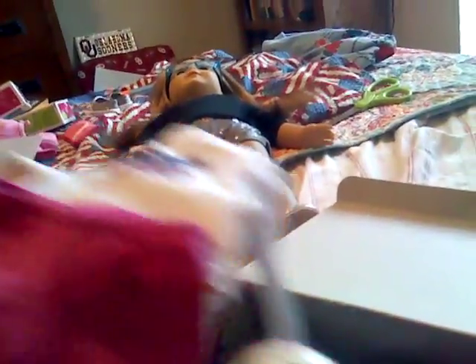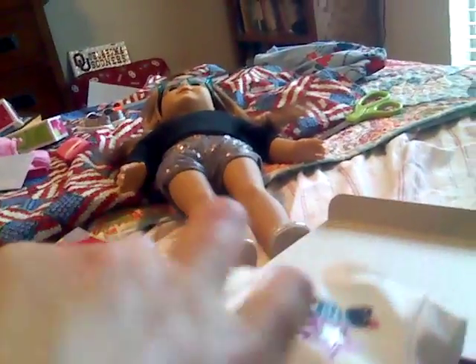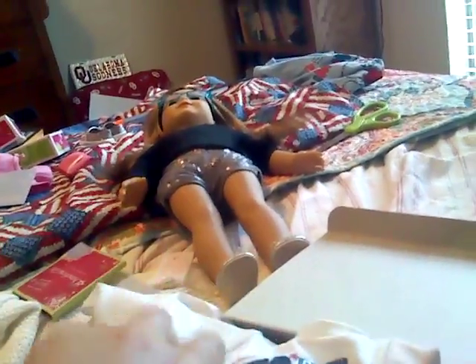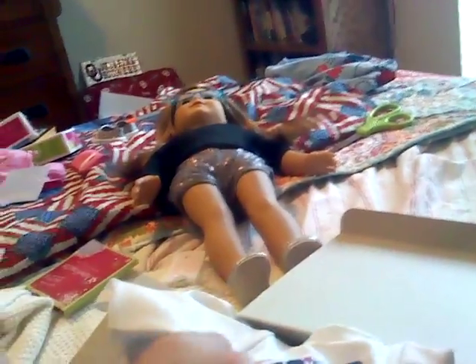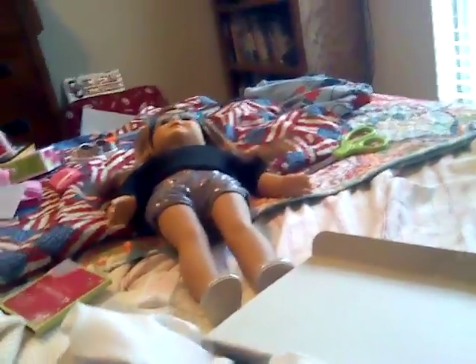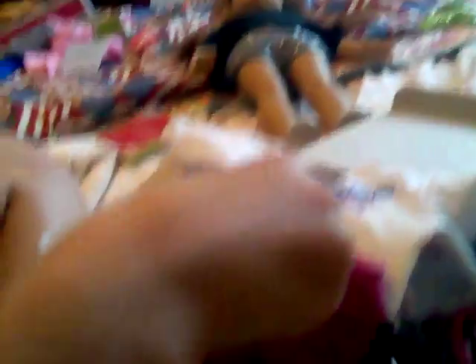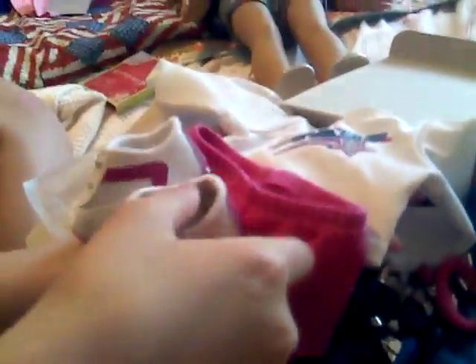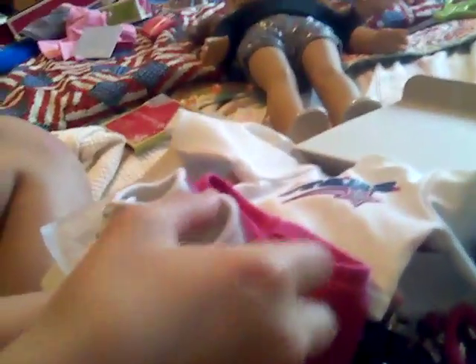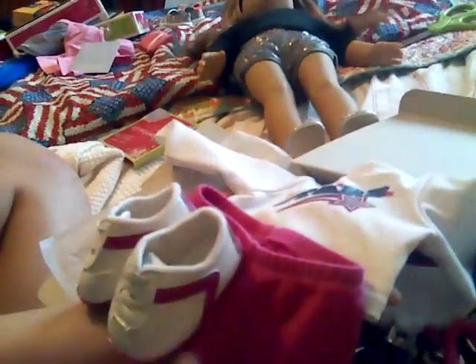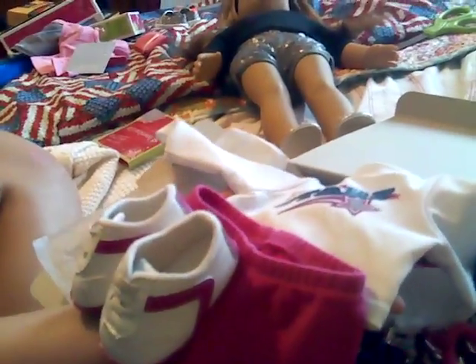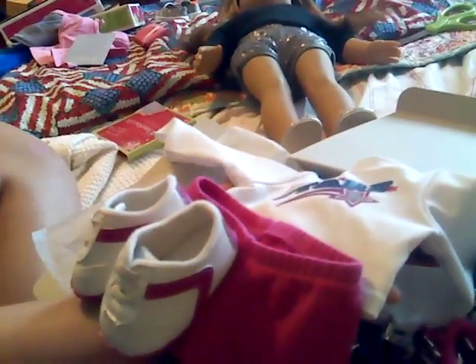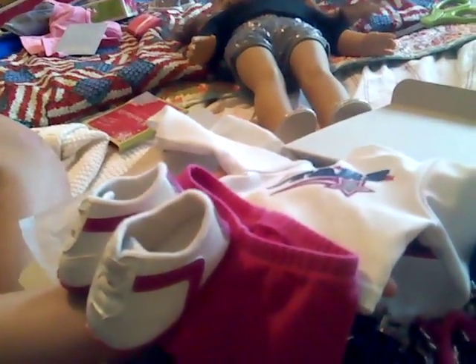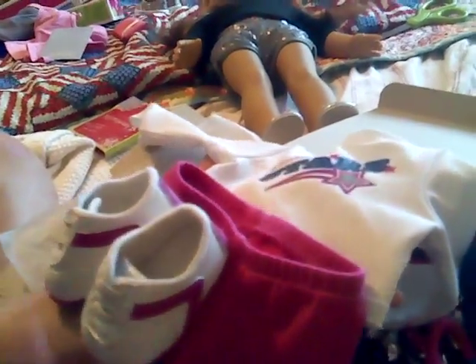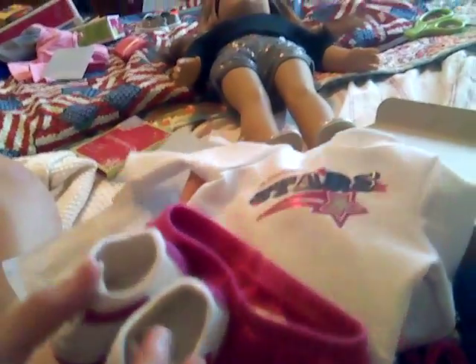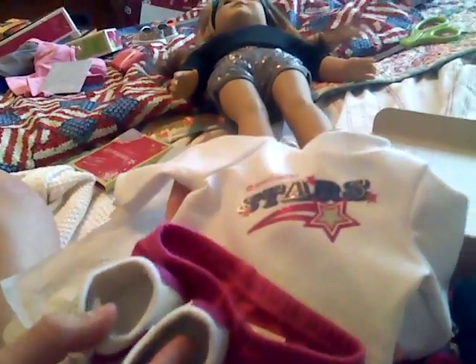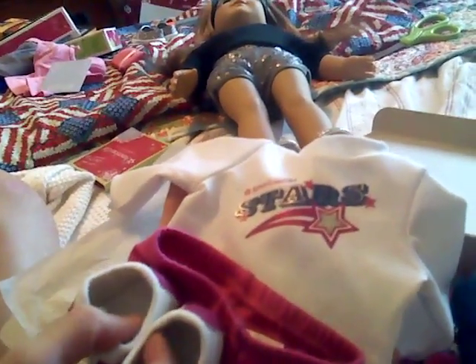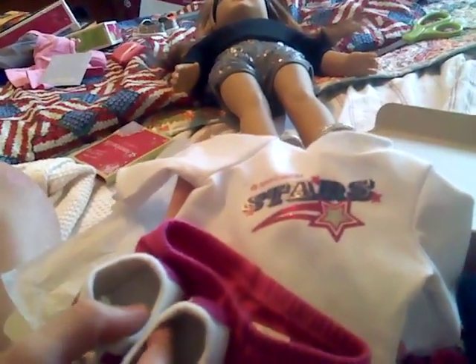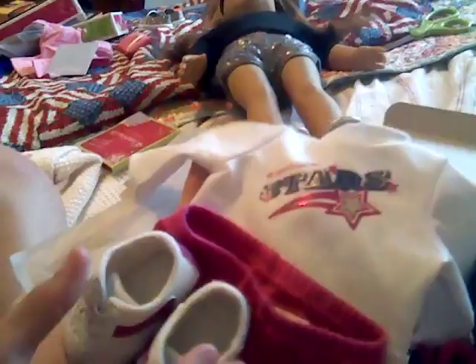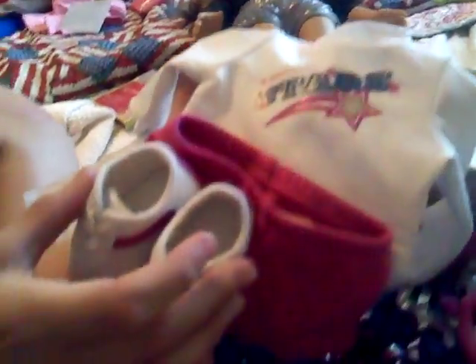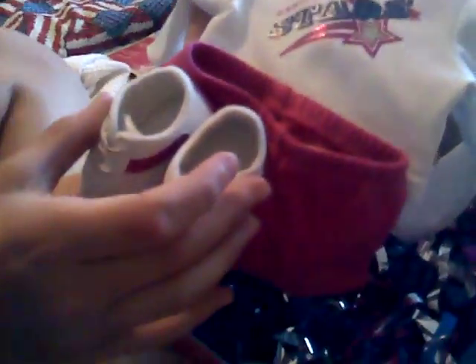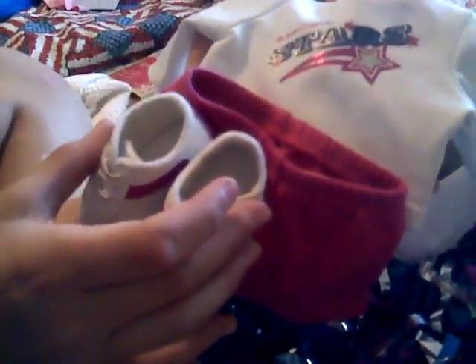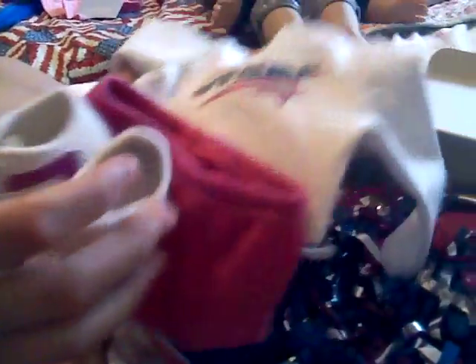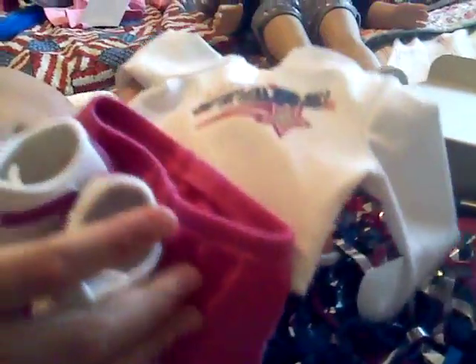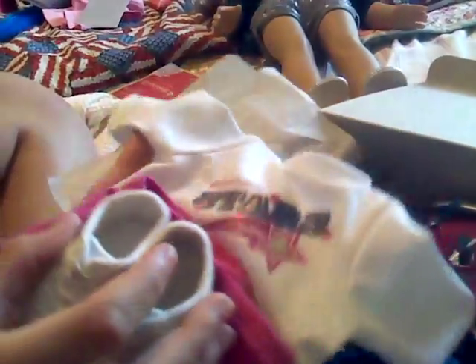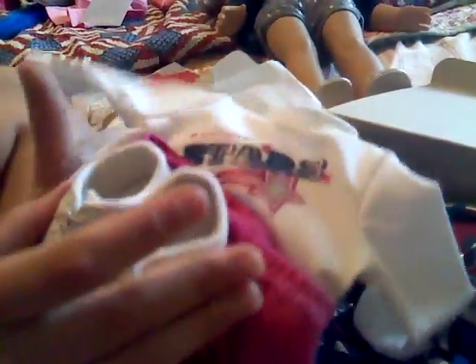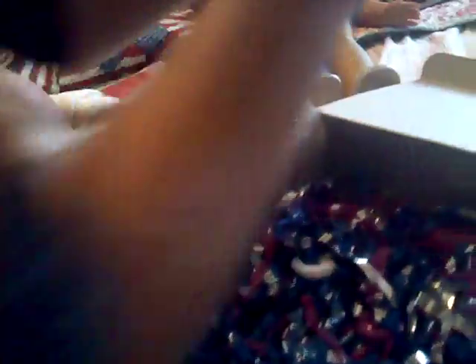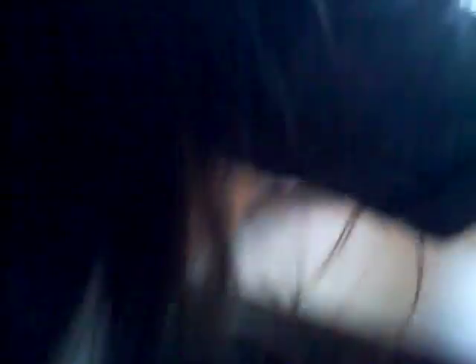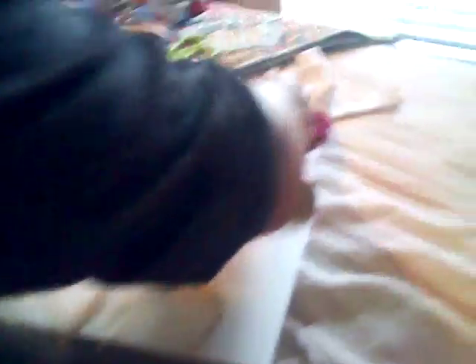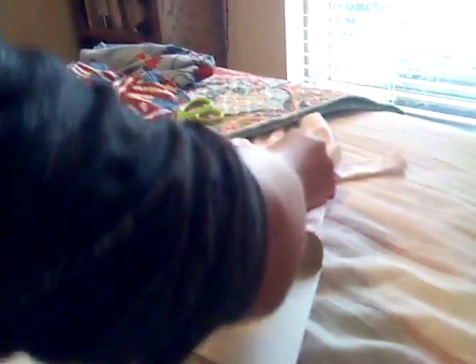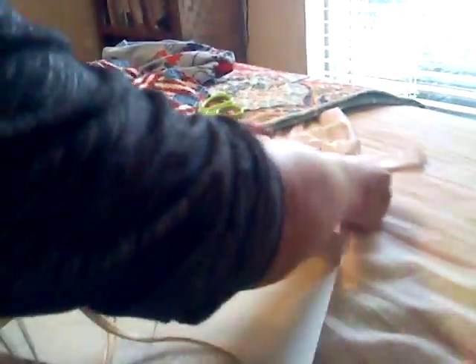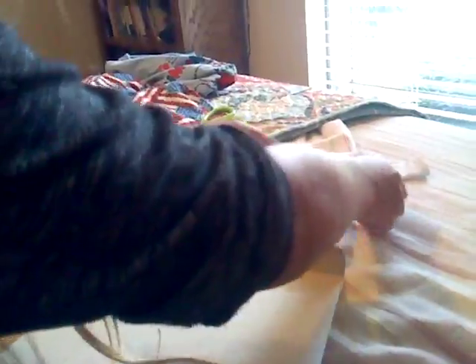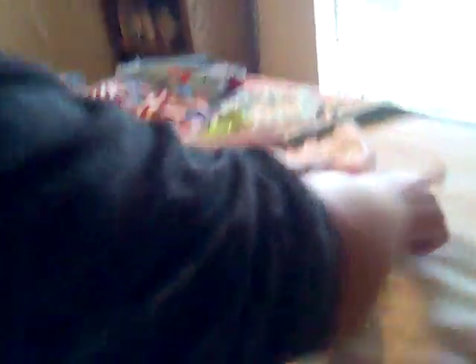Here are these shoes. So here are her shoes. So that's that outfit. It's not really an outfit, but I would say it's an outfit.